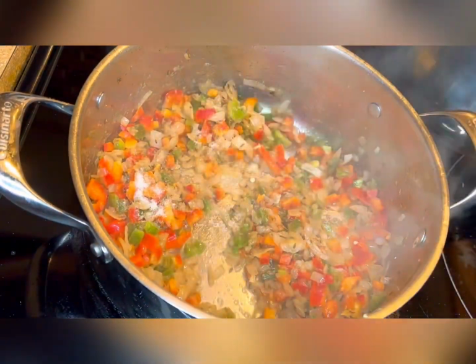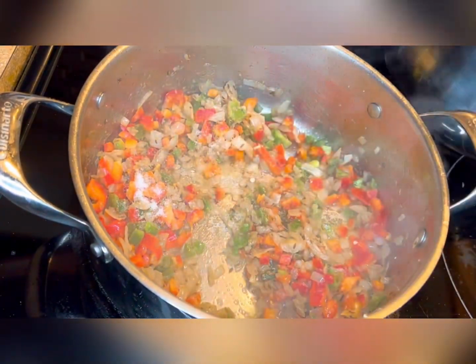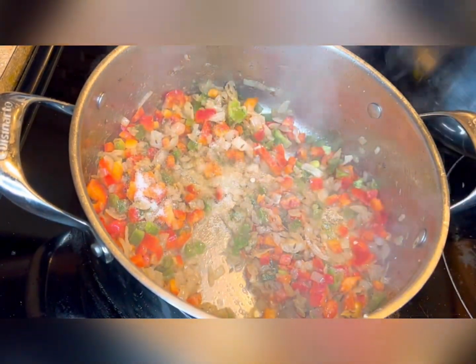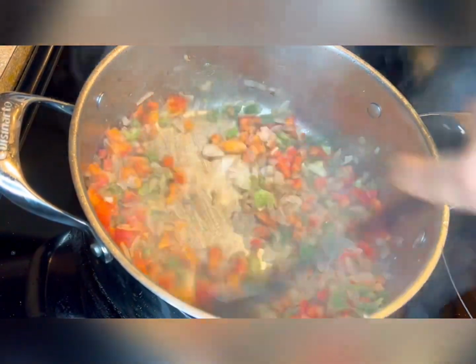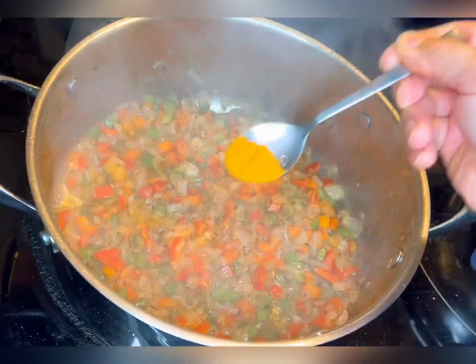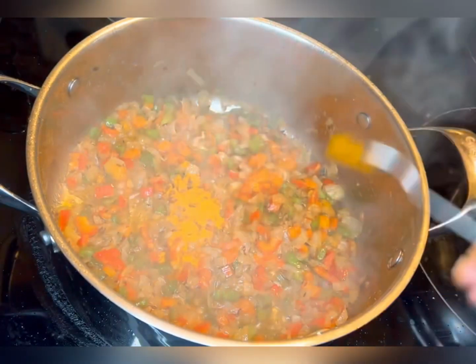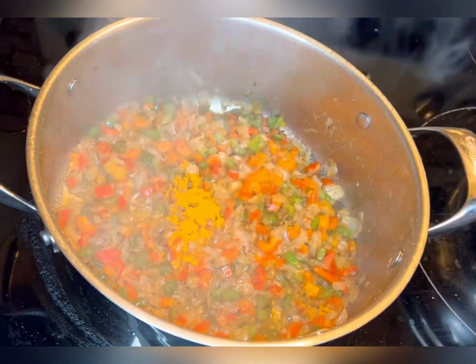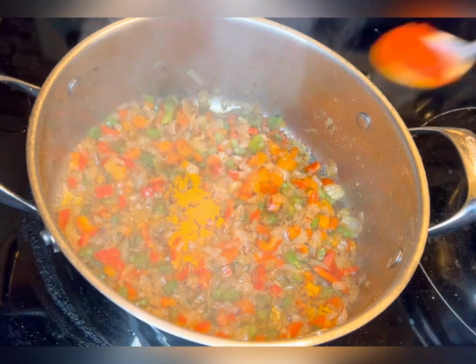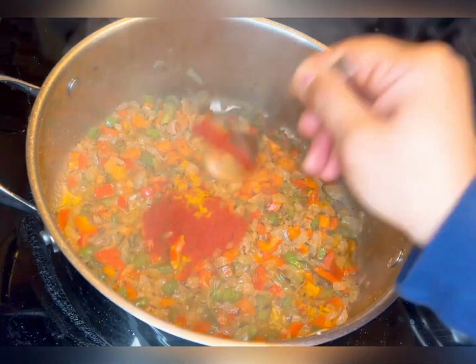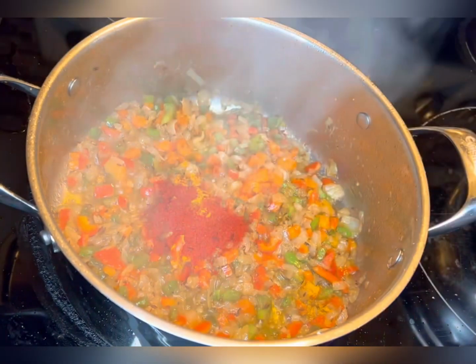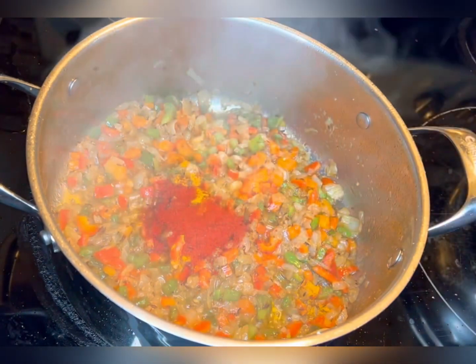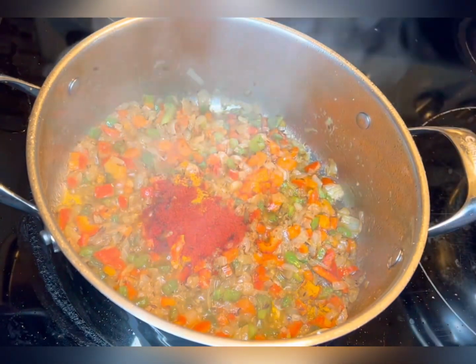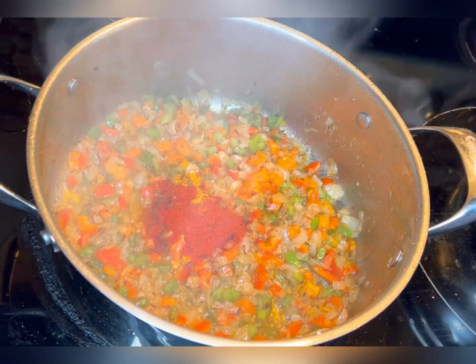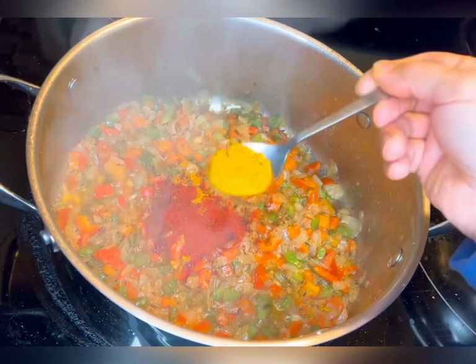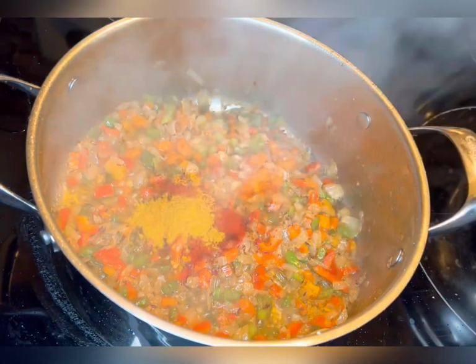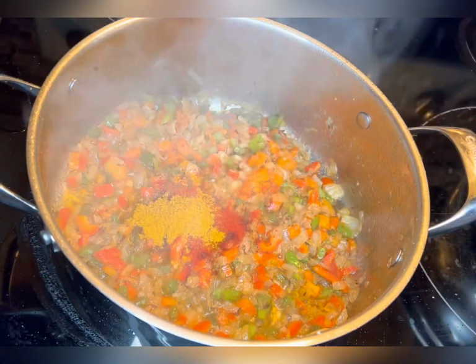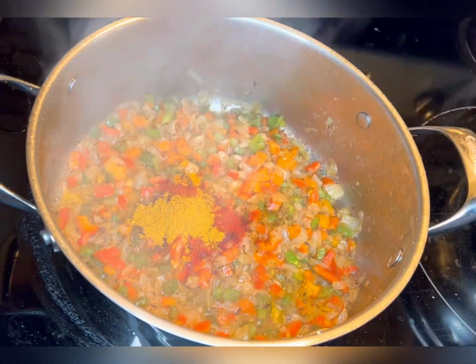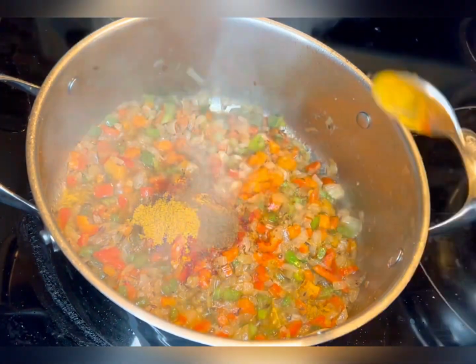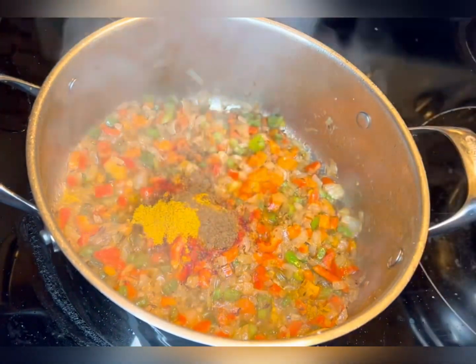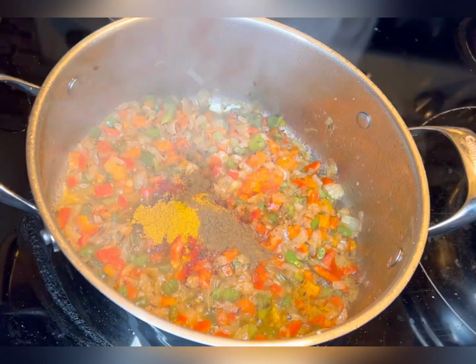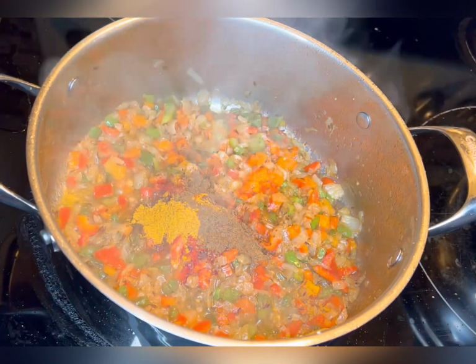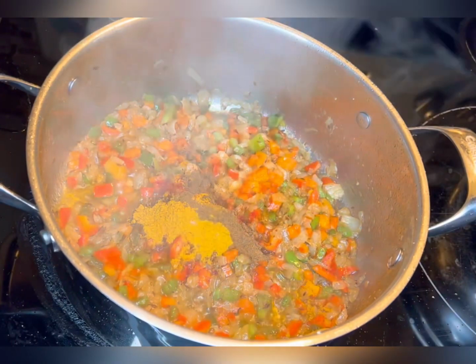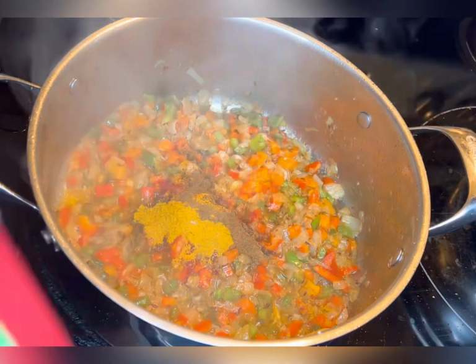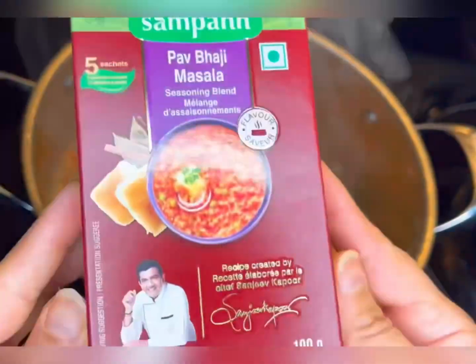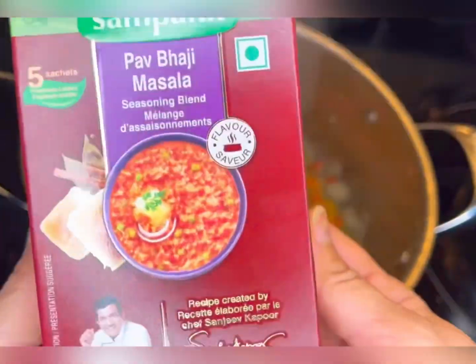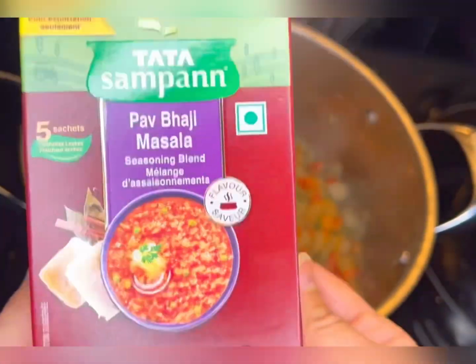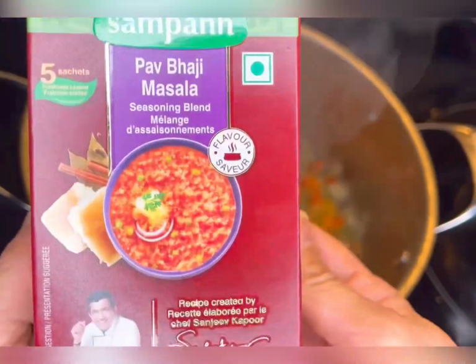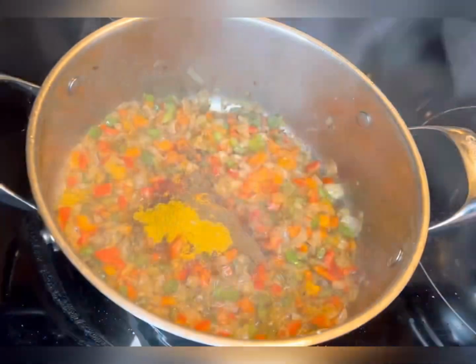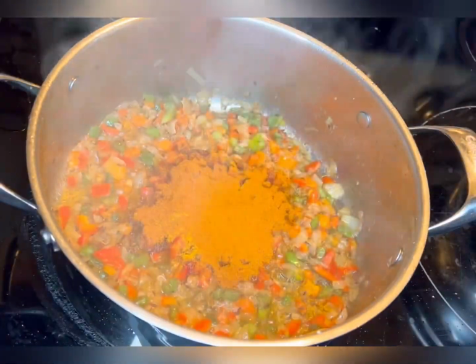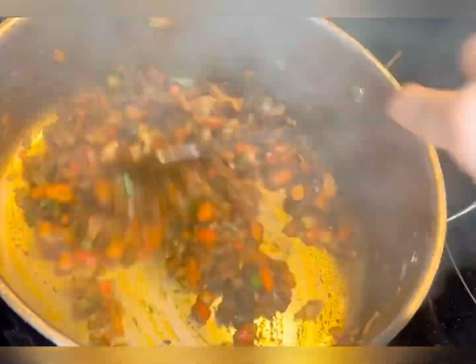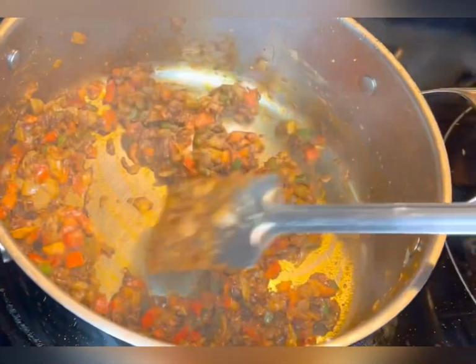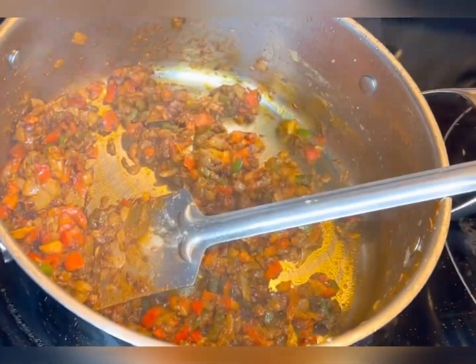Add one teaspoon of turmeric powder, one teaspoon of red chili powder, one teaspoon of coriander powder, one teaspoon of cumin powder, and two tablespoons of pav bhaji masala. Add some water, then cover and cook for 10 minutes.